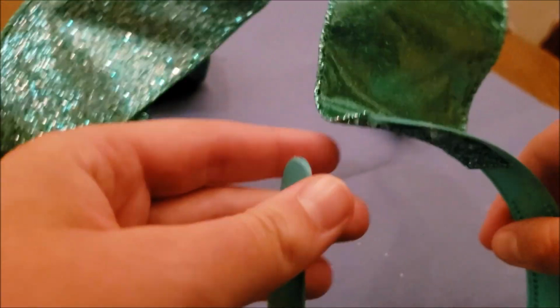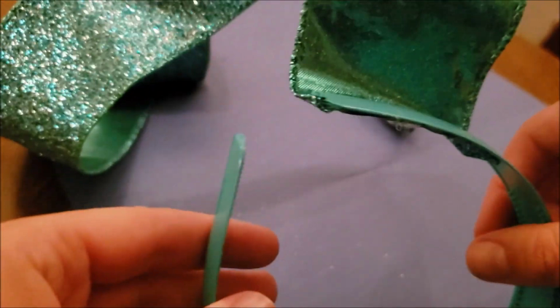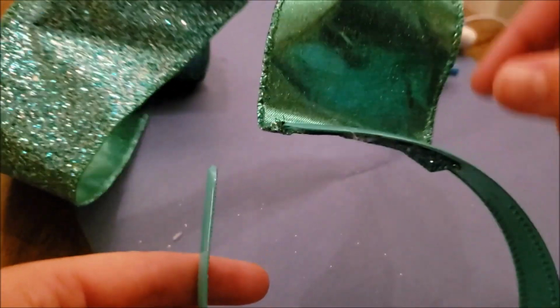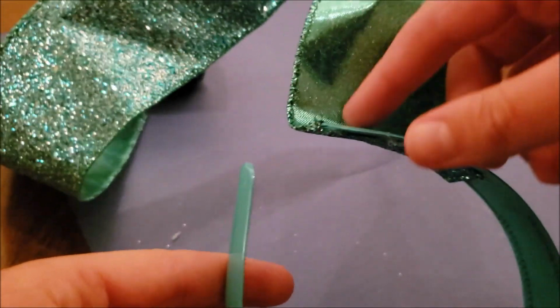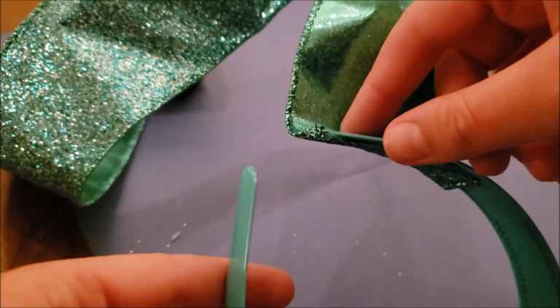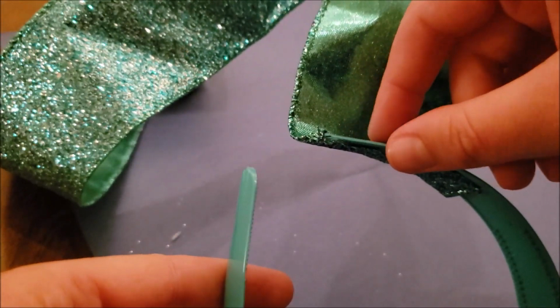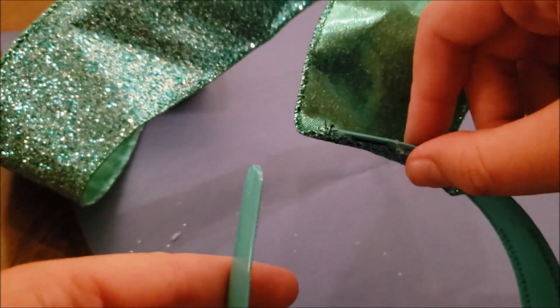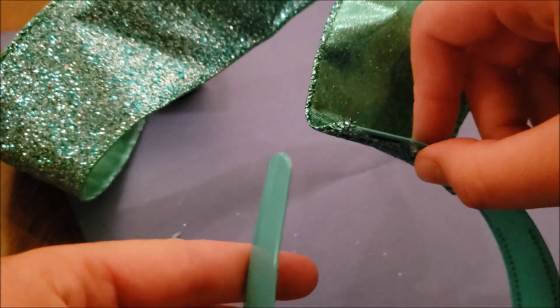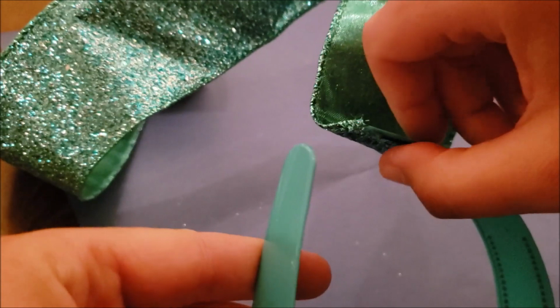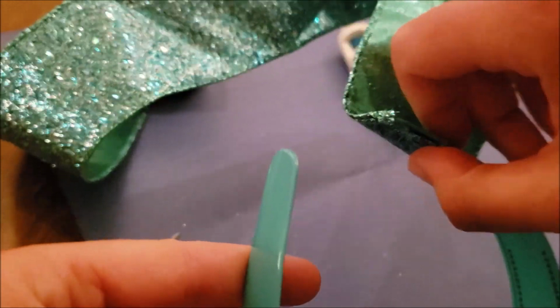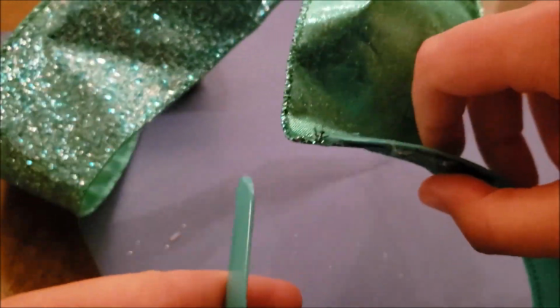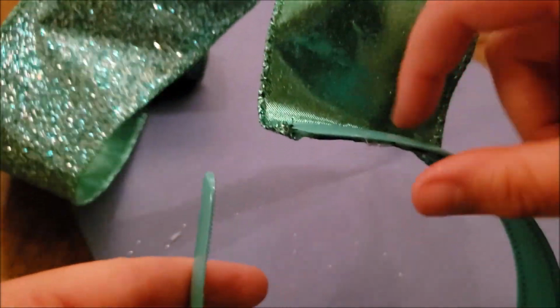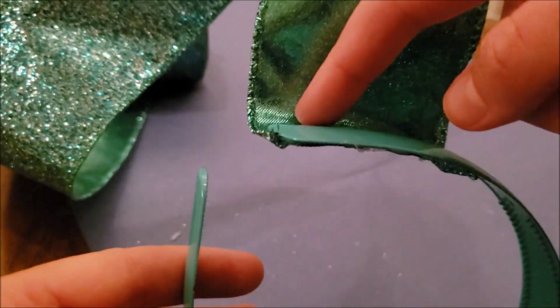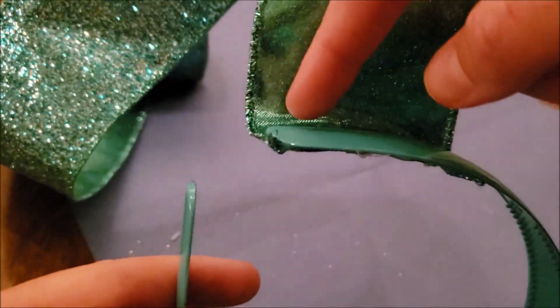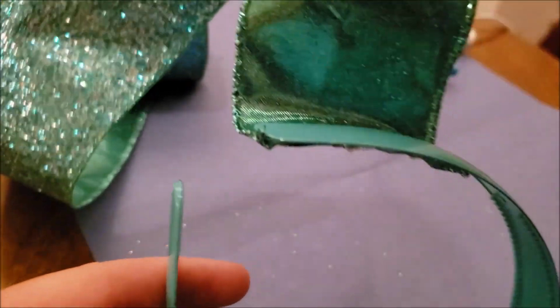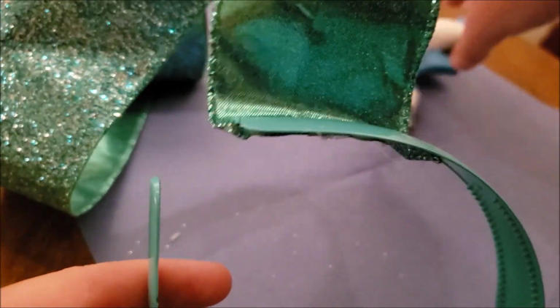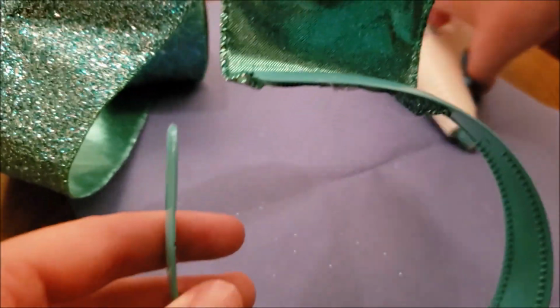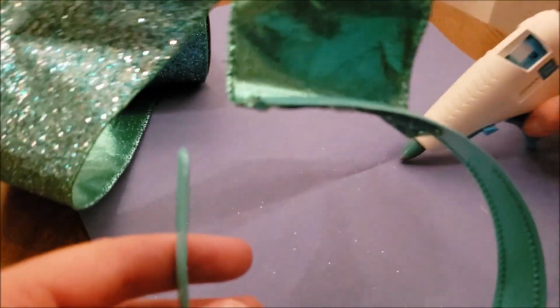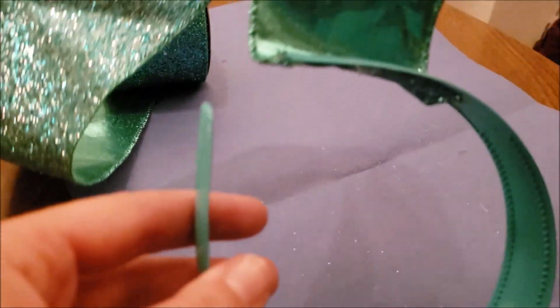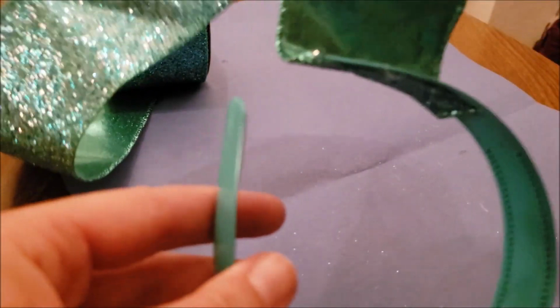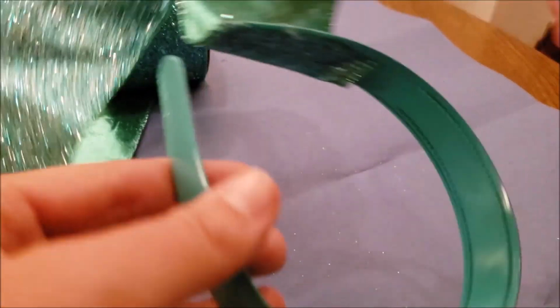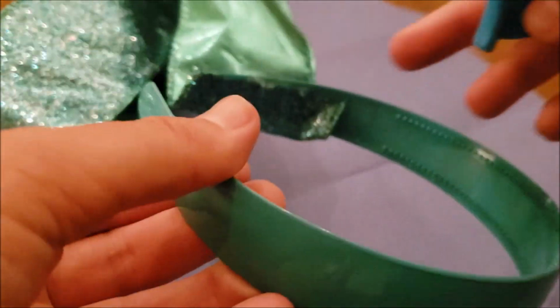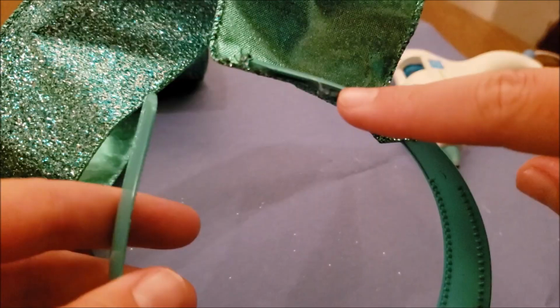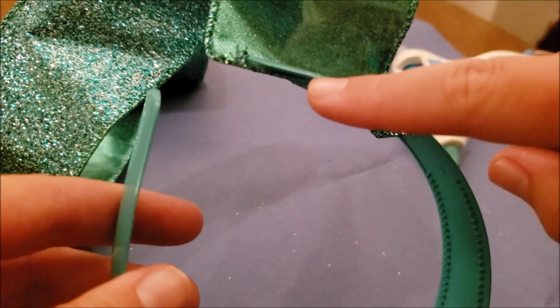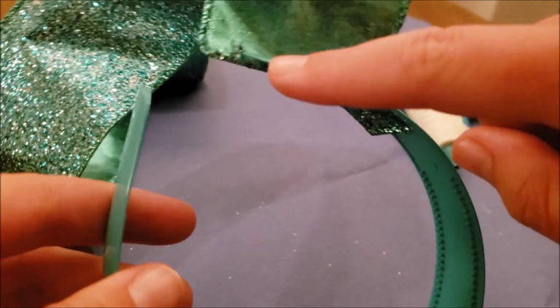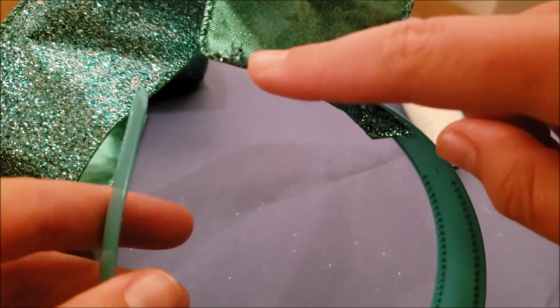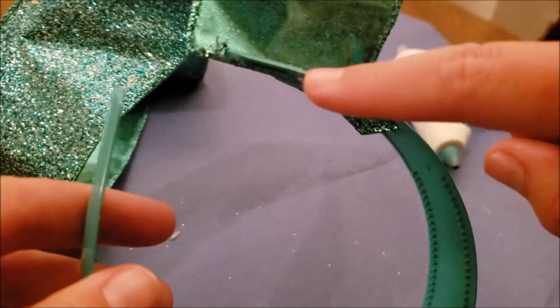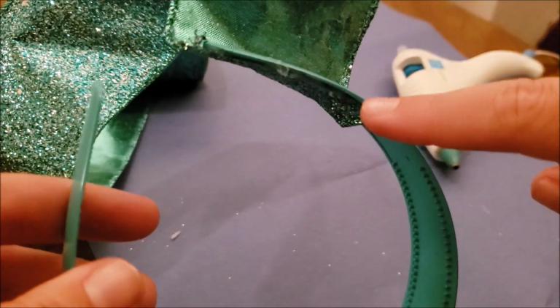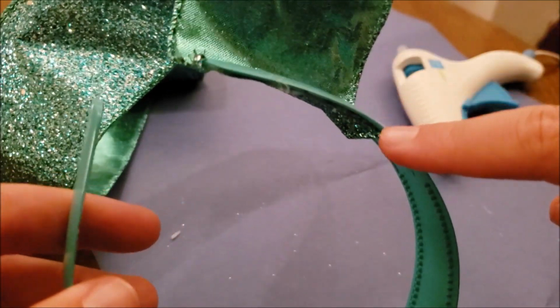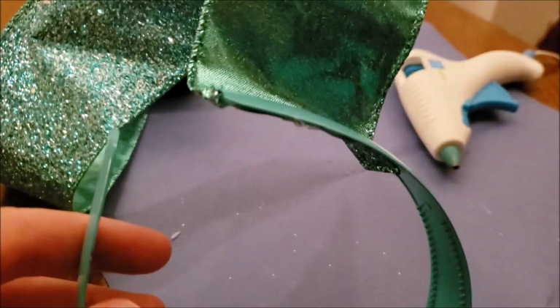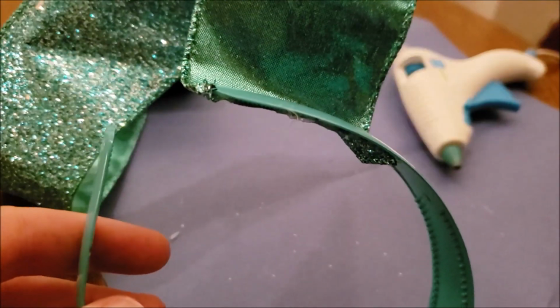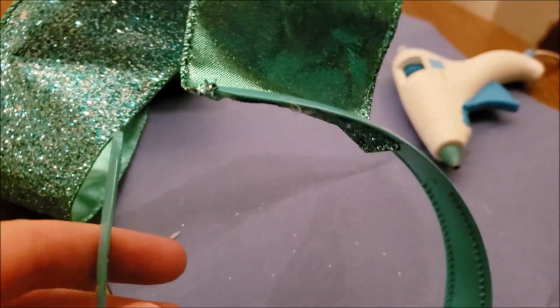I turned off my camera and completely forgot to record this first step. This tutorial is already a disaster. But basically, what I did was take my hot glue gun to attach the fabric to the inner part of one side of the headband.